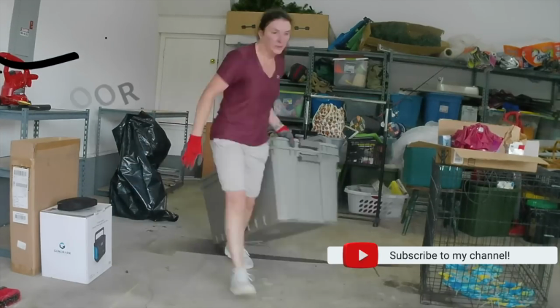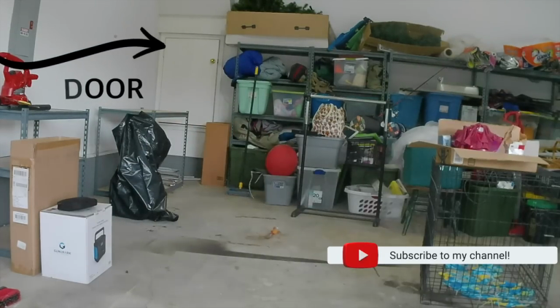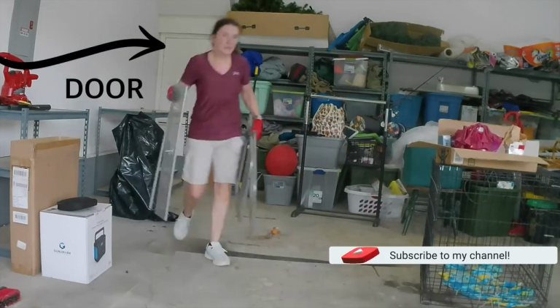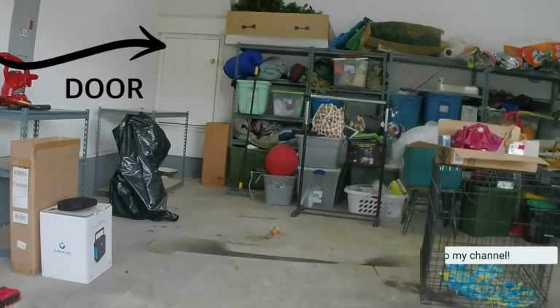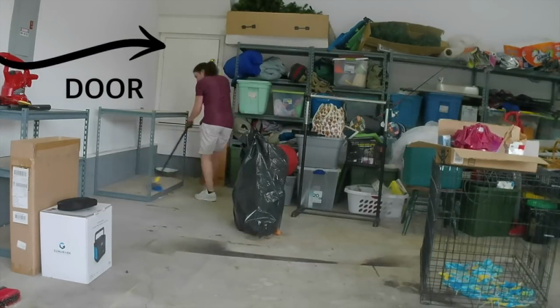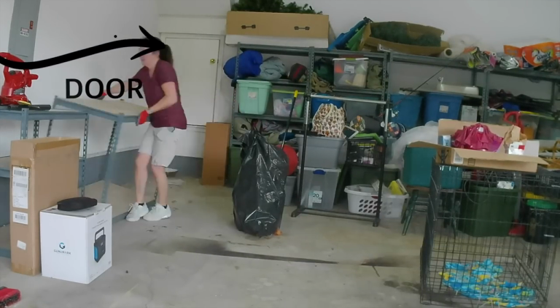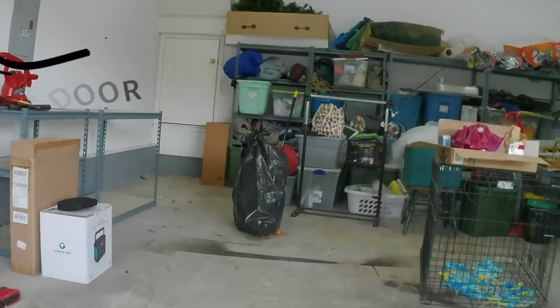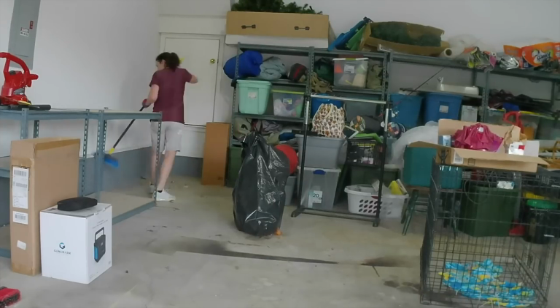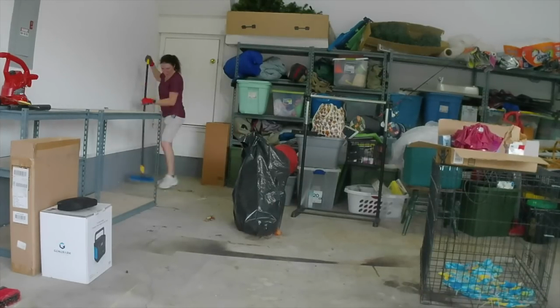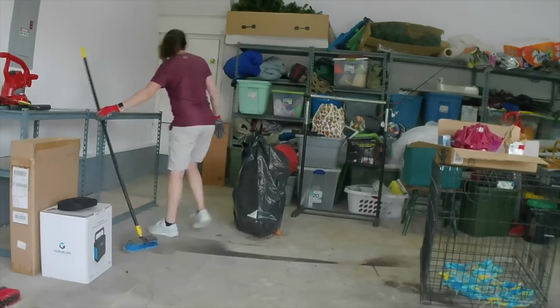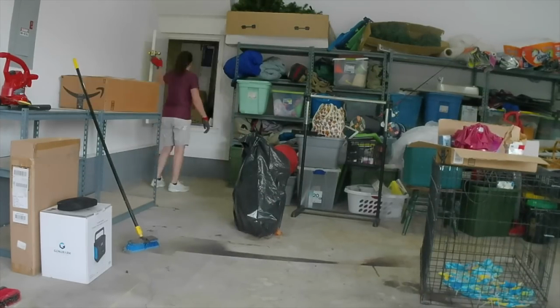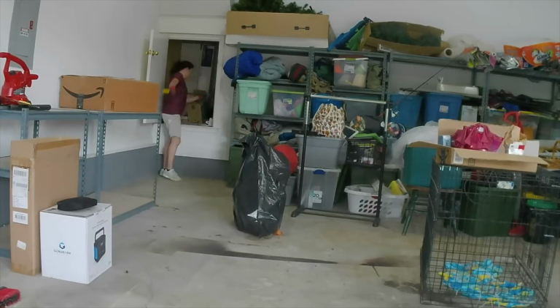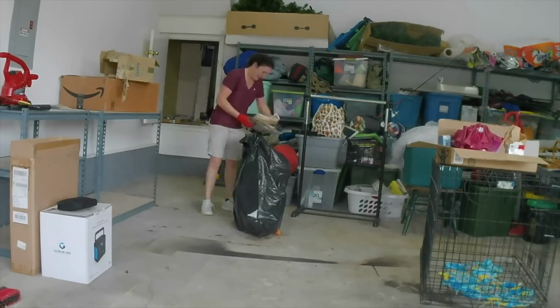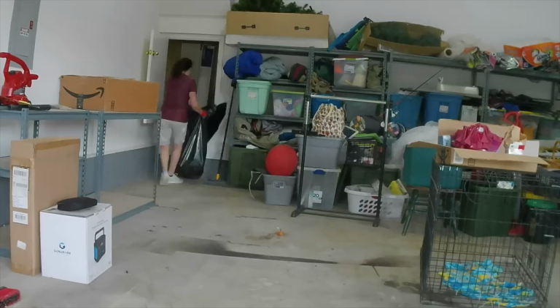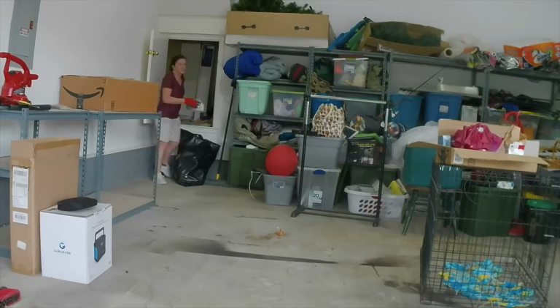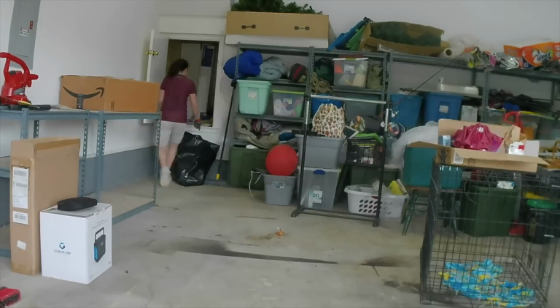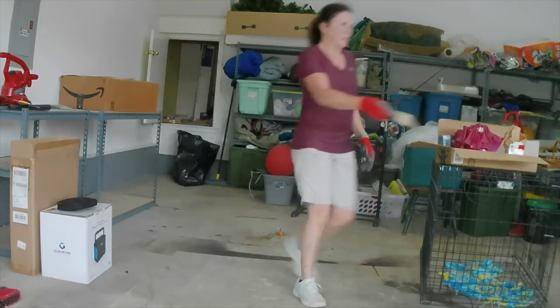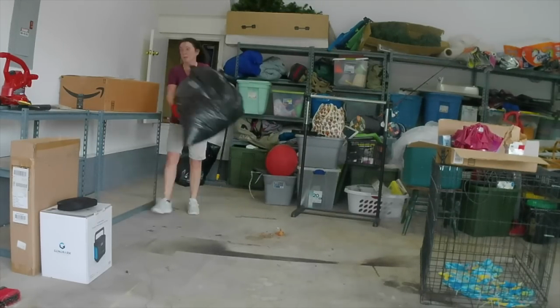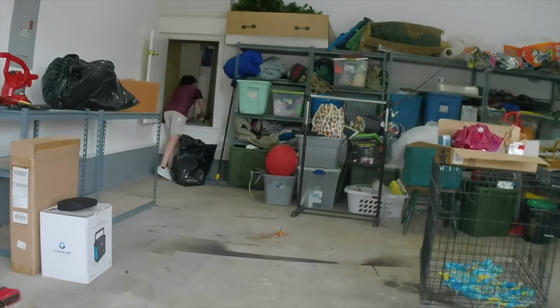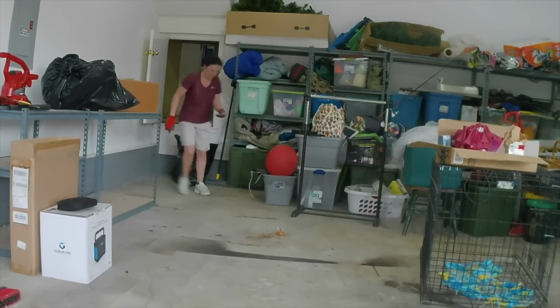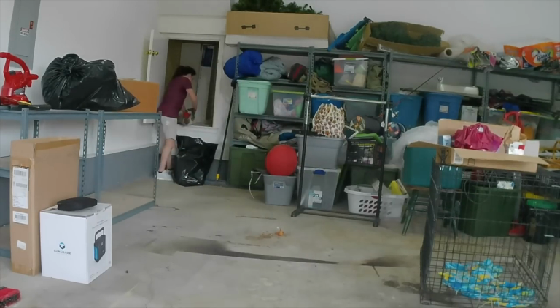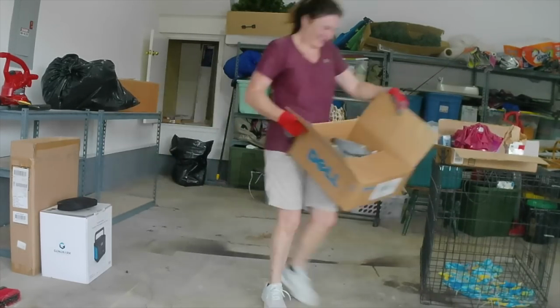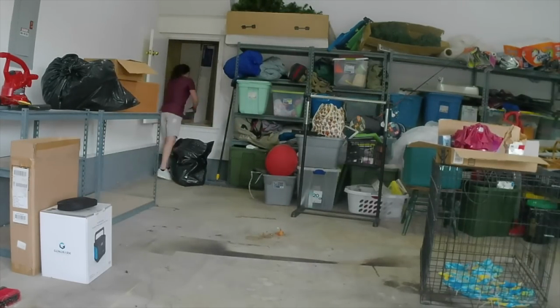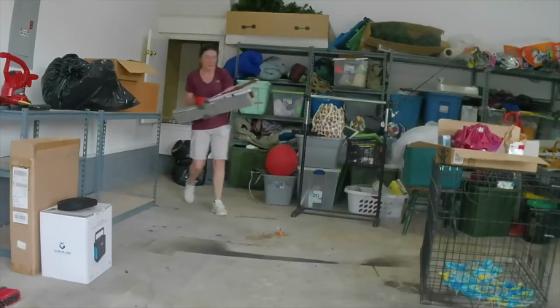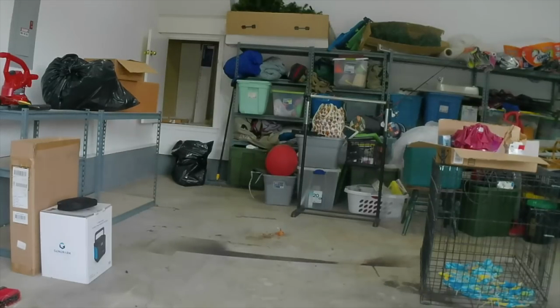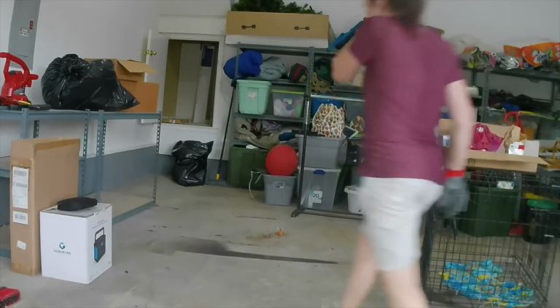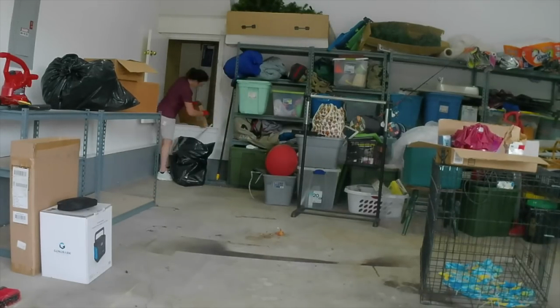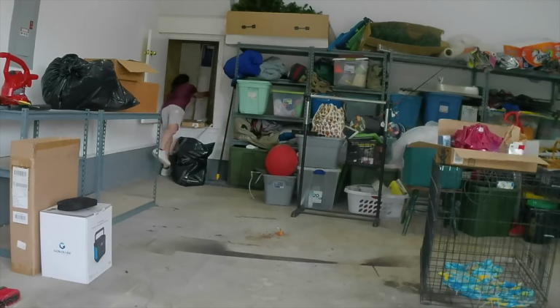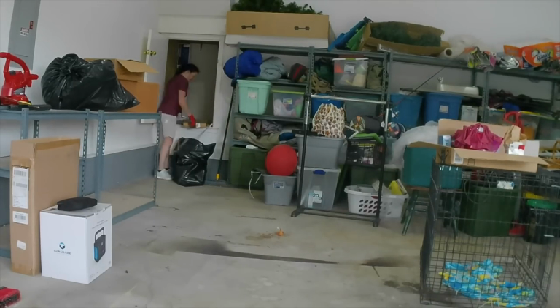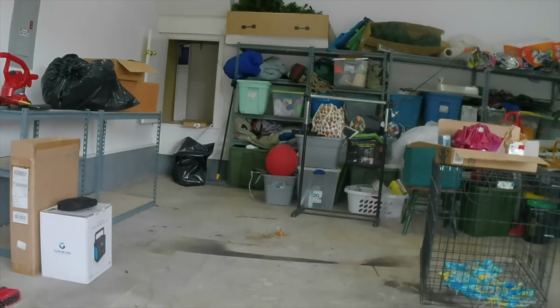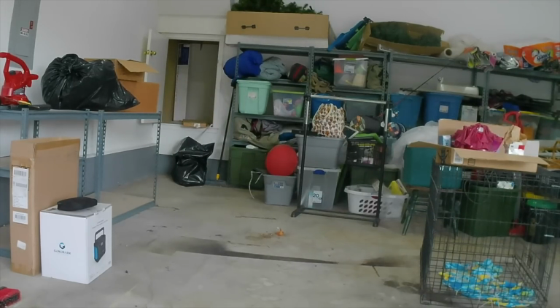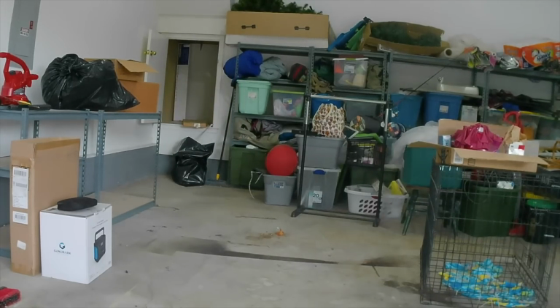I was almost afraid to open this door and see what was inside. Once I opened up the door, I discovered it was the previous homeowner's items. Depending on what it was, we either threw the items away or donated them.